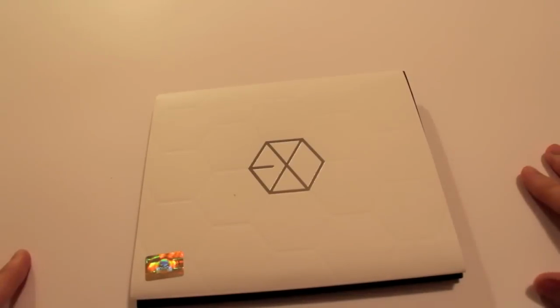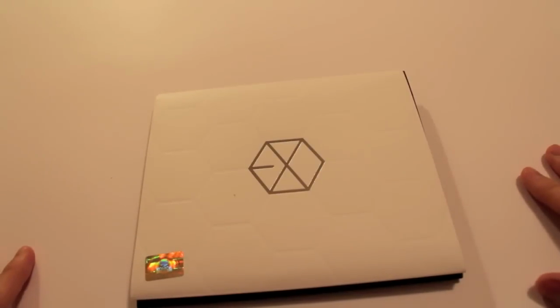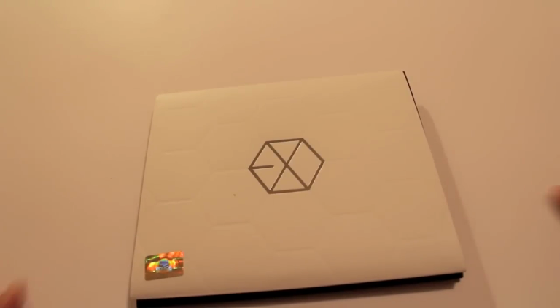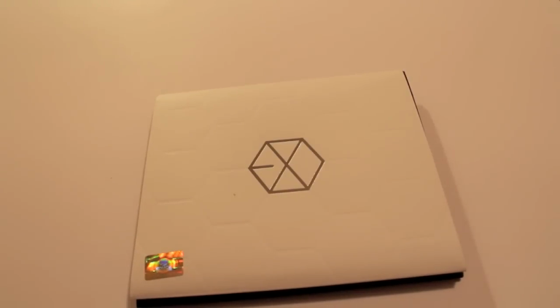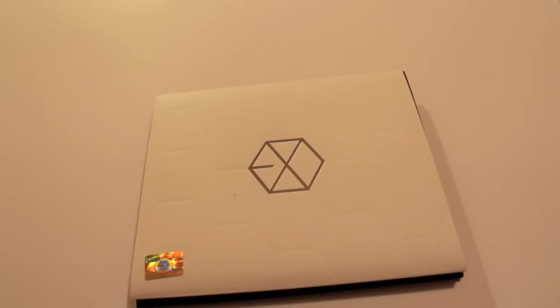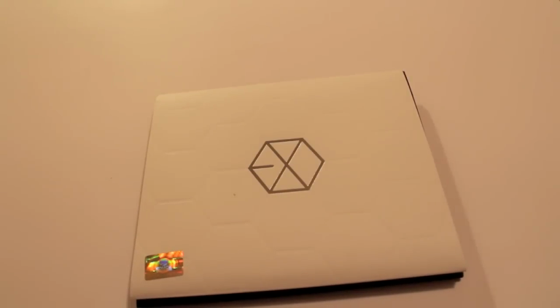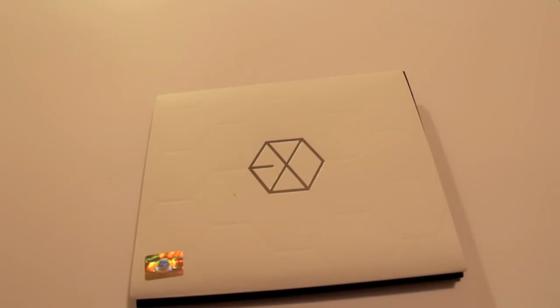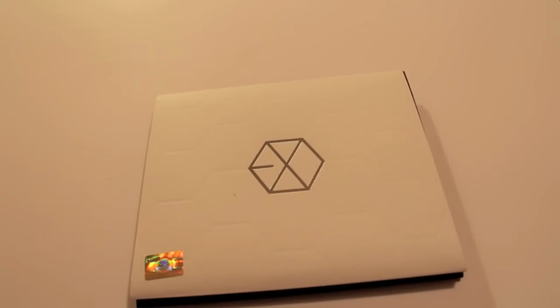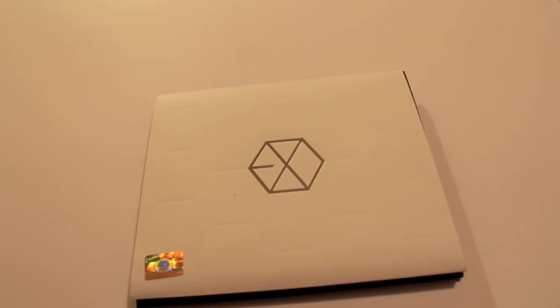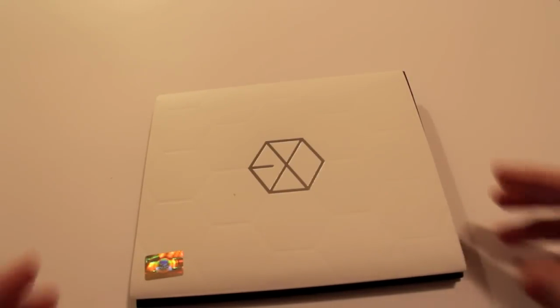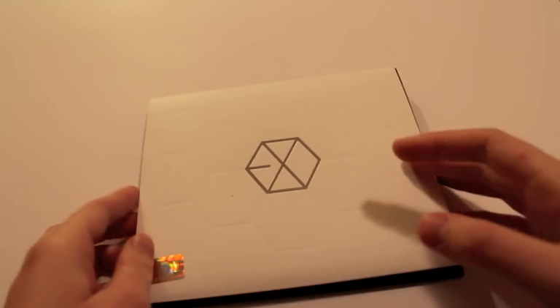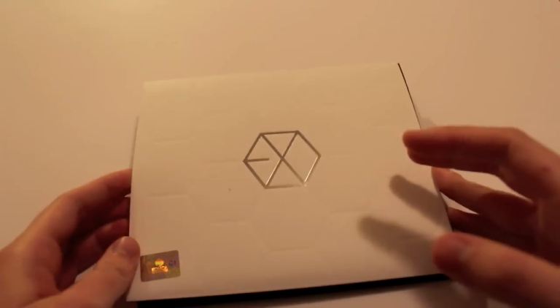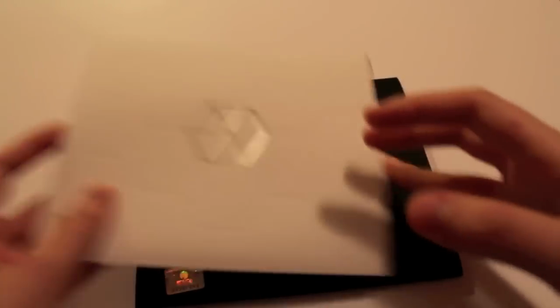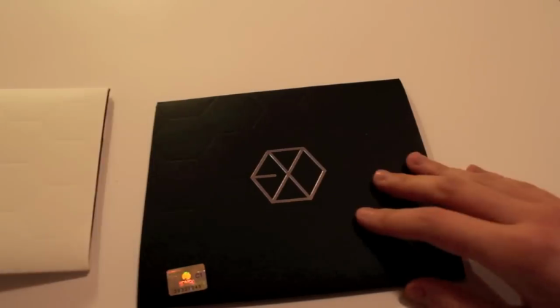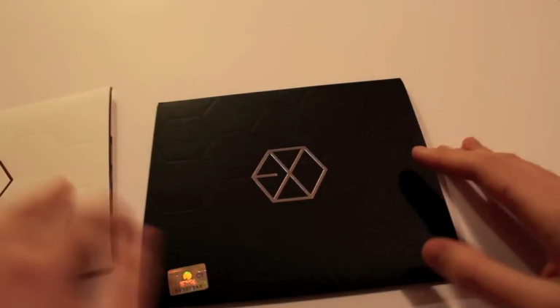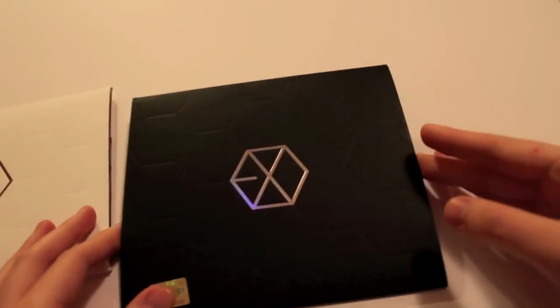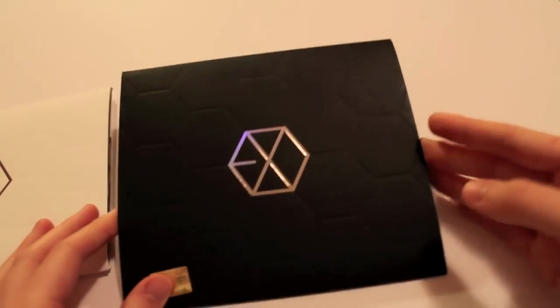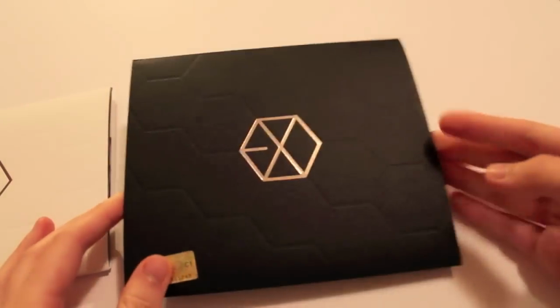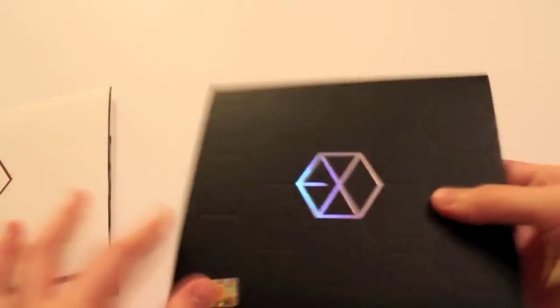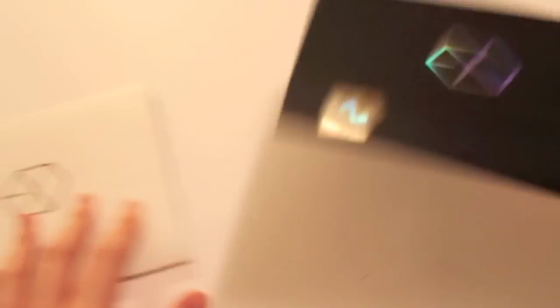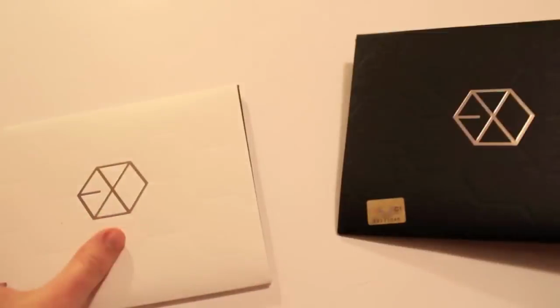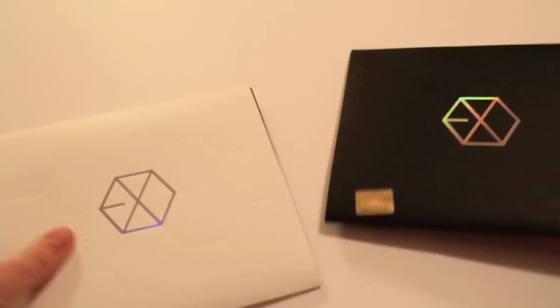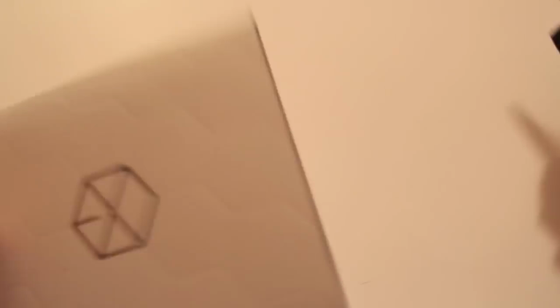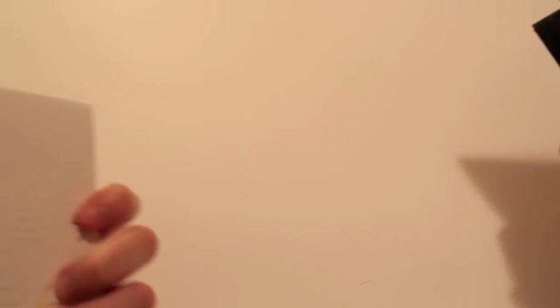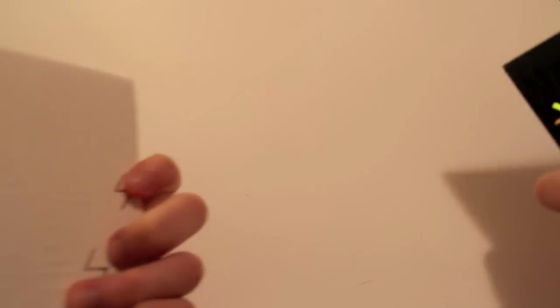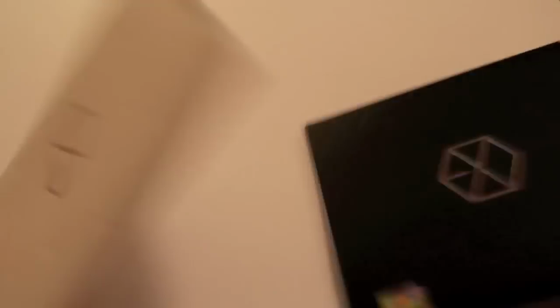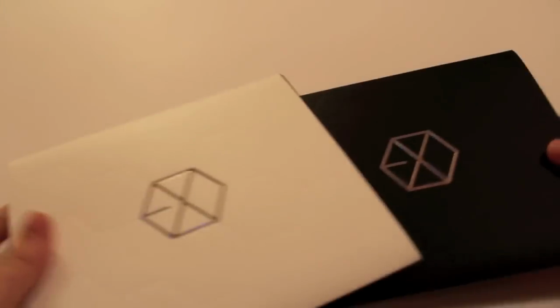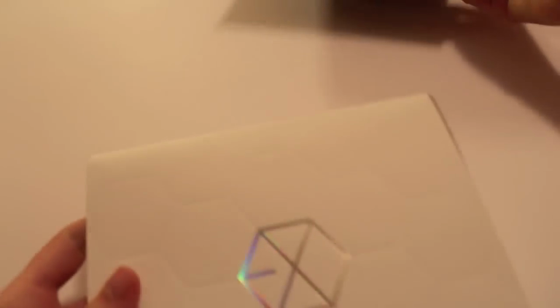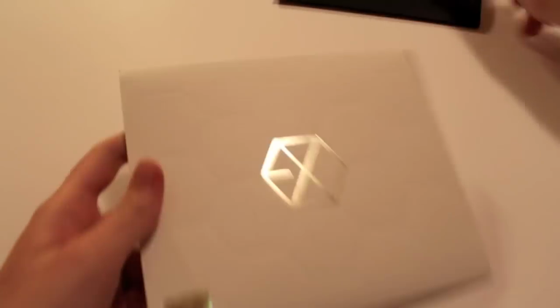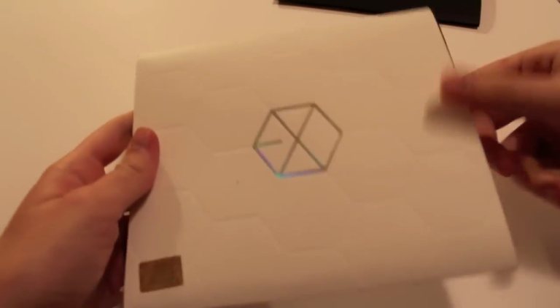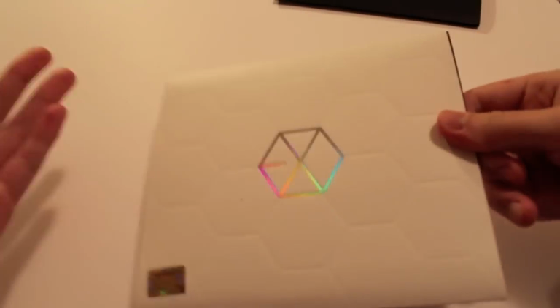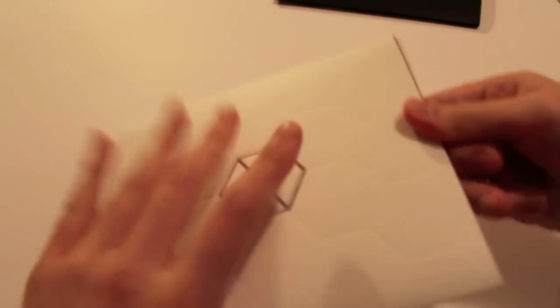I have EXO's mini album here. This is EXO-K and EXO-M, so you have to buy them separately. If you just want one, you just buy the one.